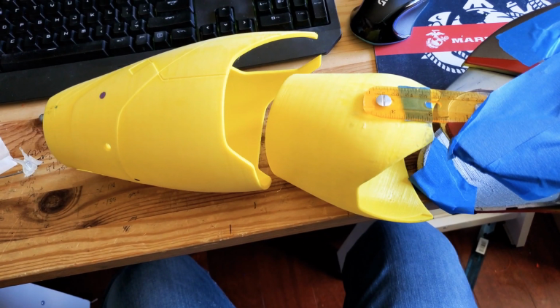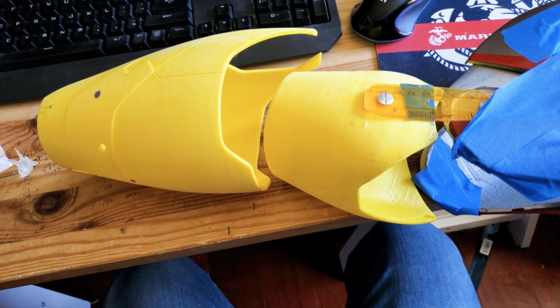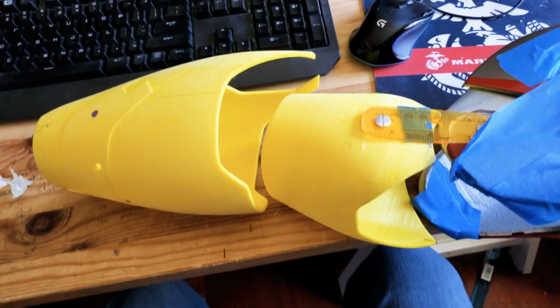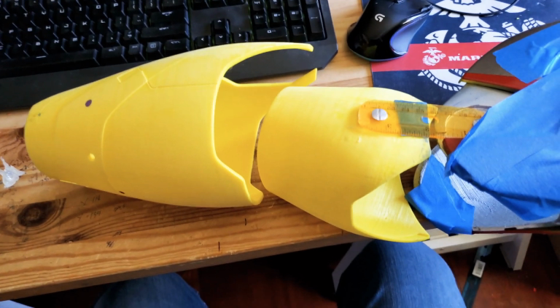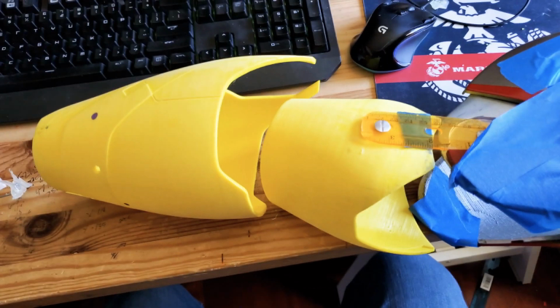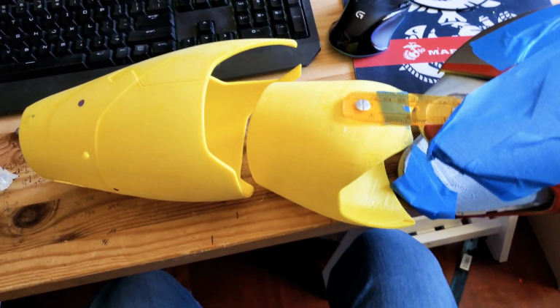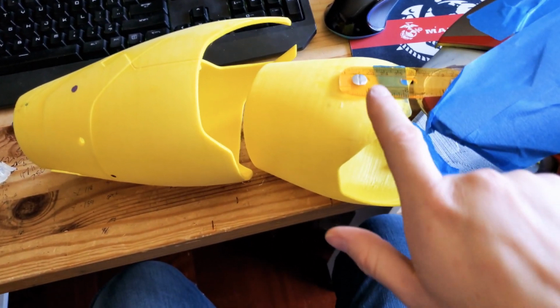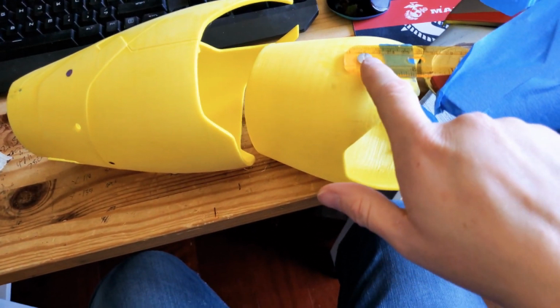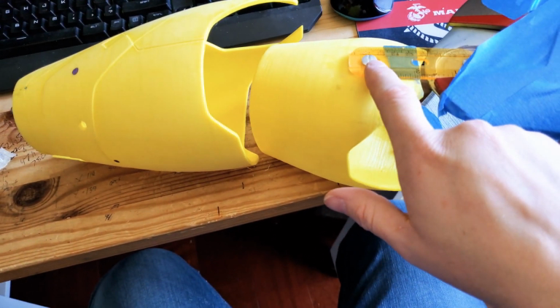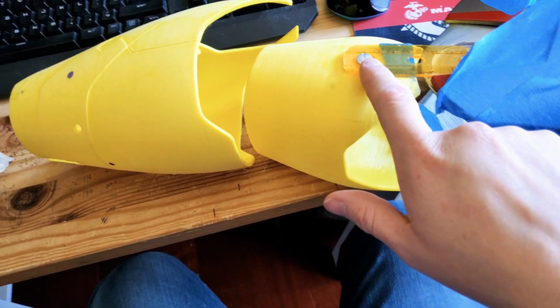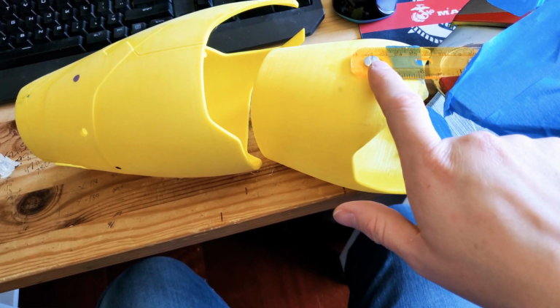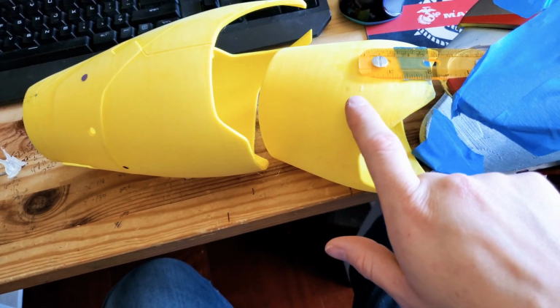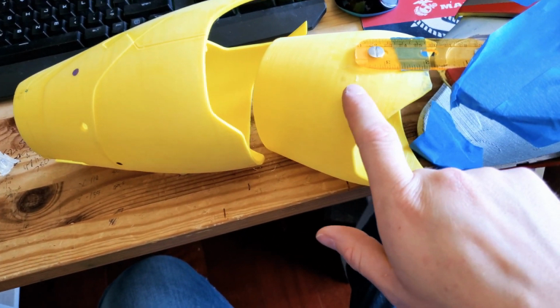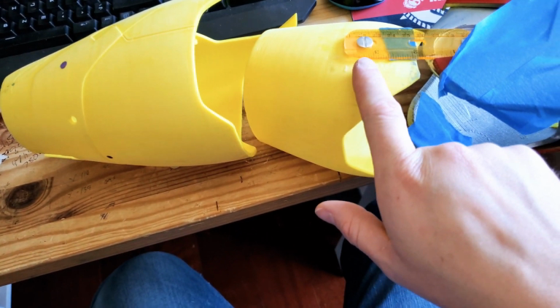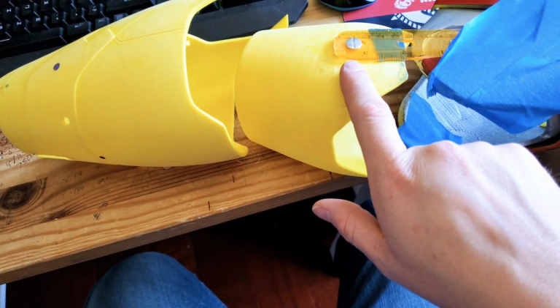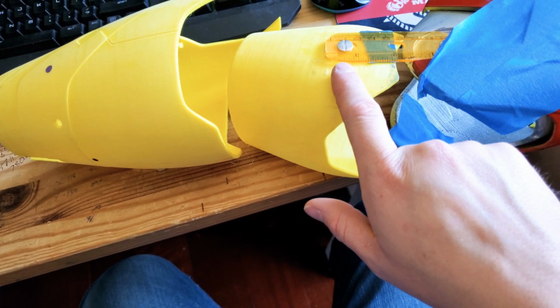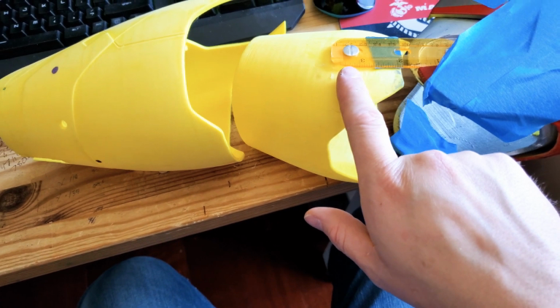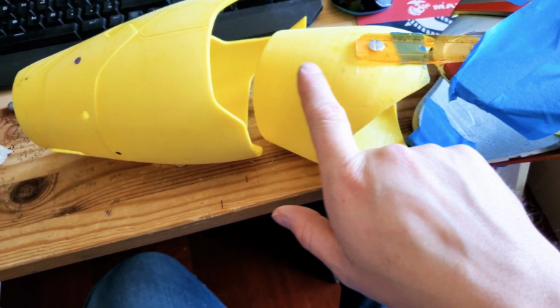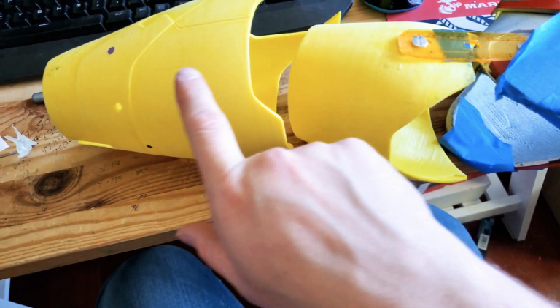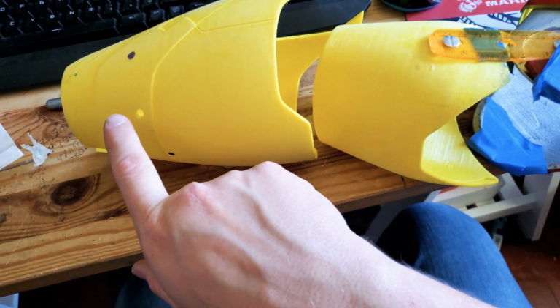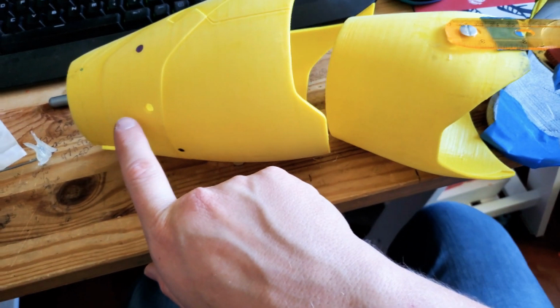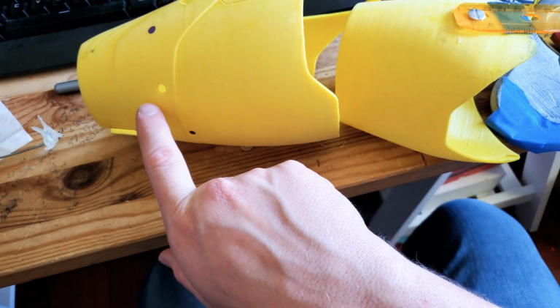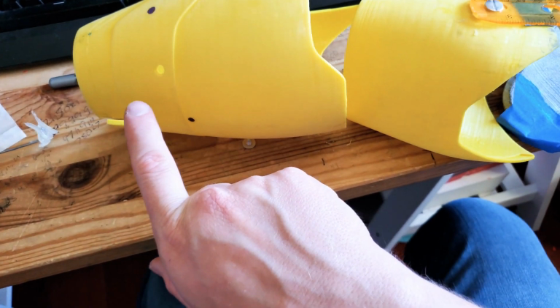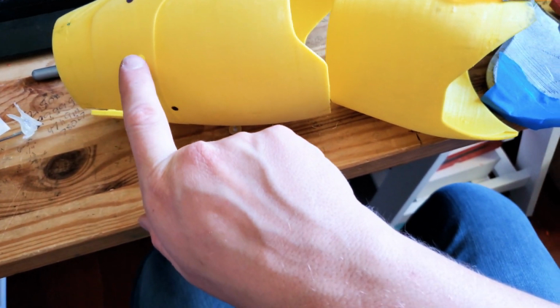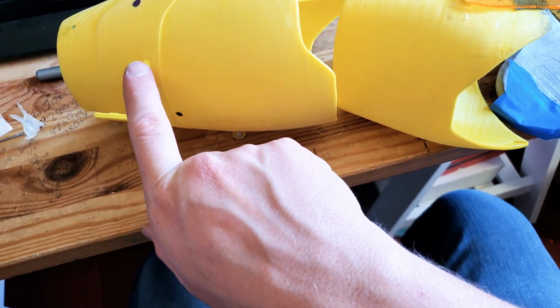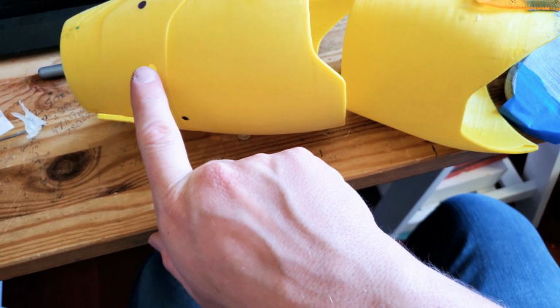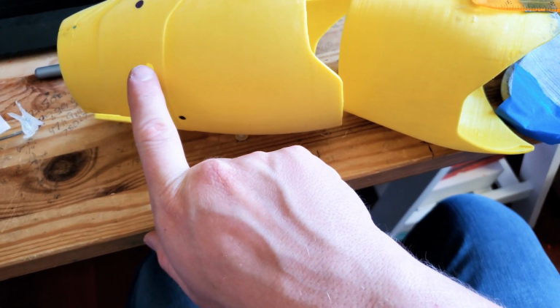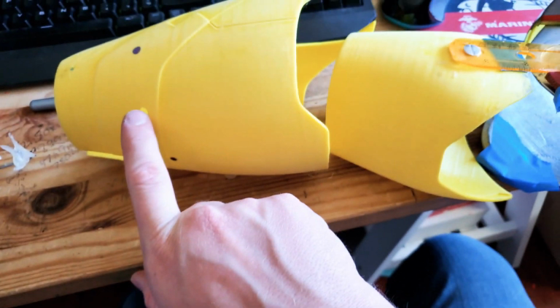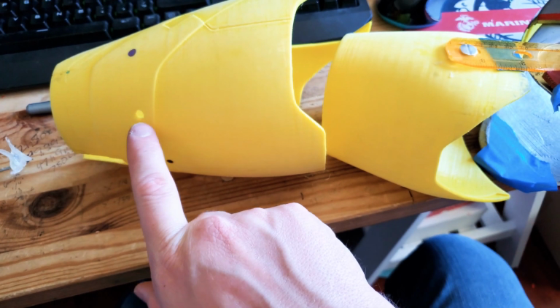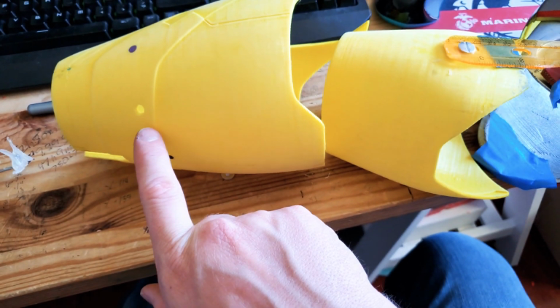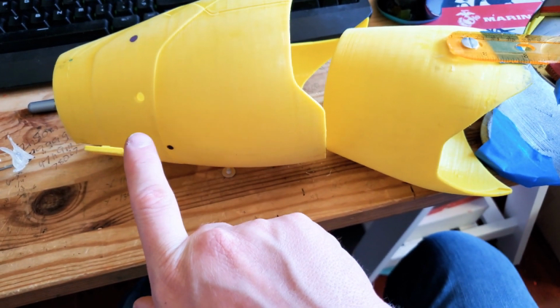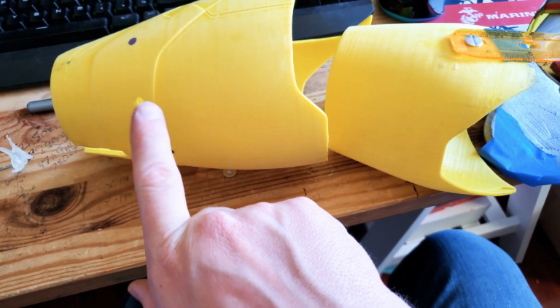The next step is to remove this Chicago screw, place the ruler underneath it, and reinstall it. Then it'll extend out, and I'll install the next one right here on the inside of the cuff.